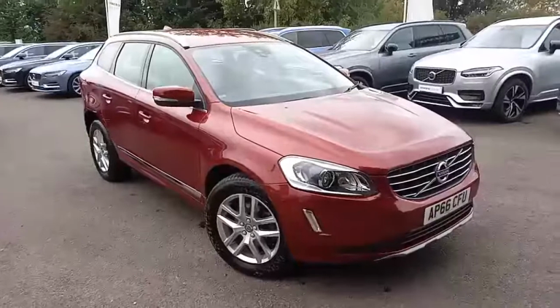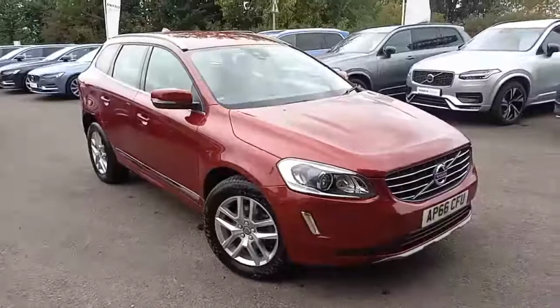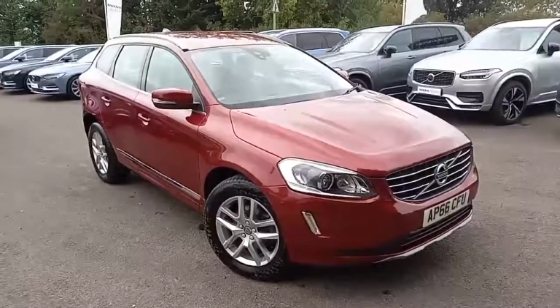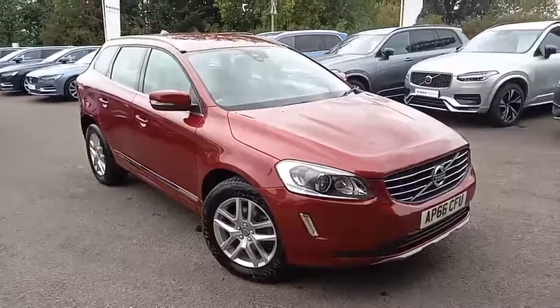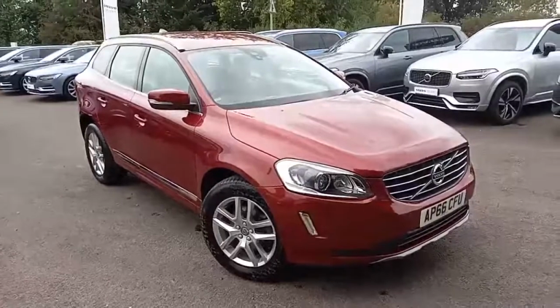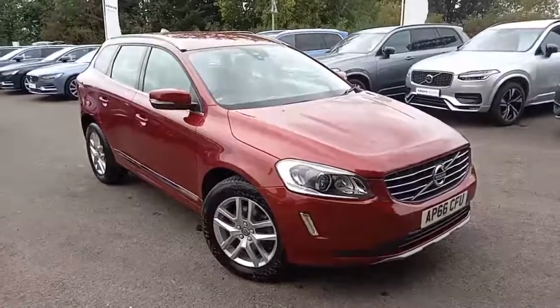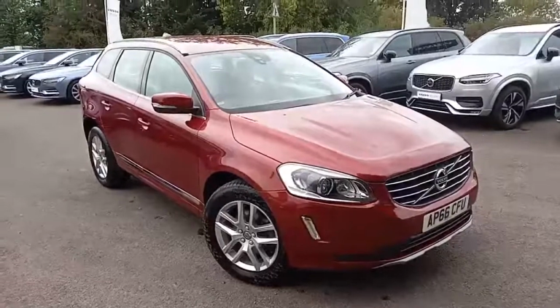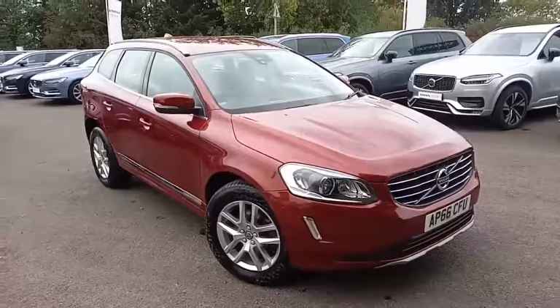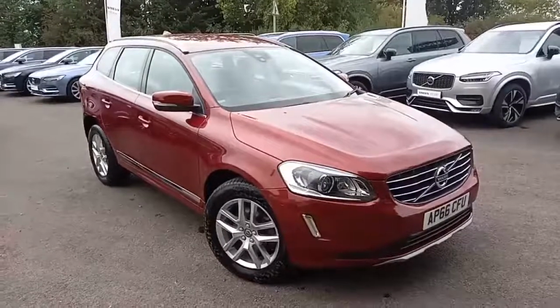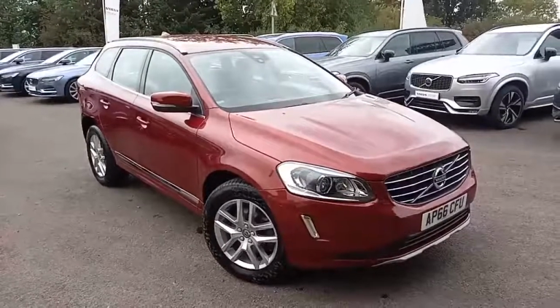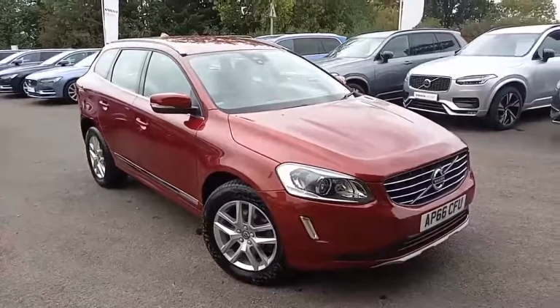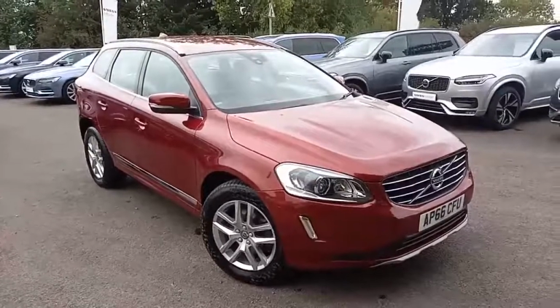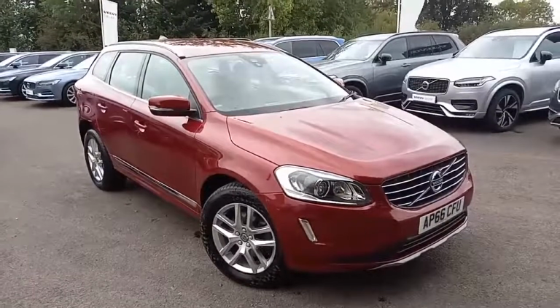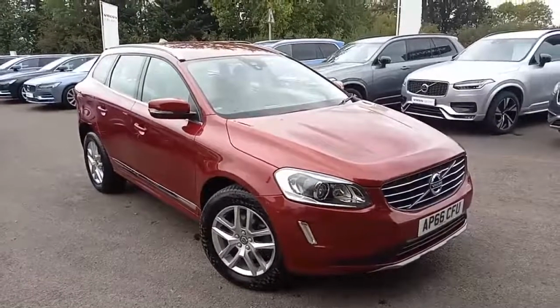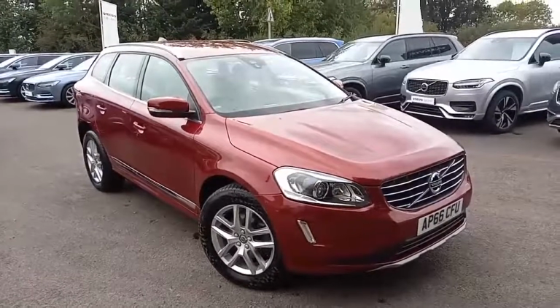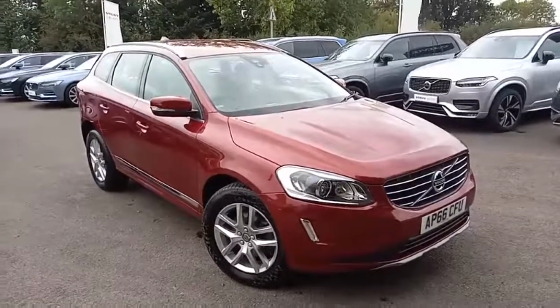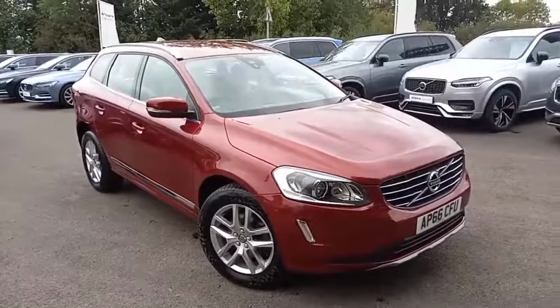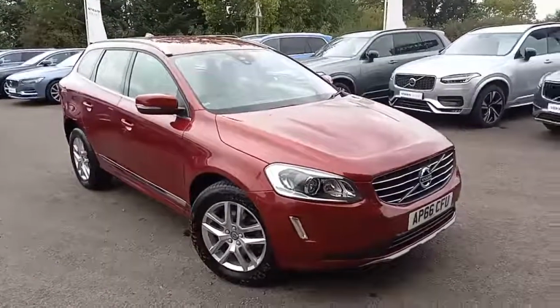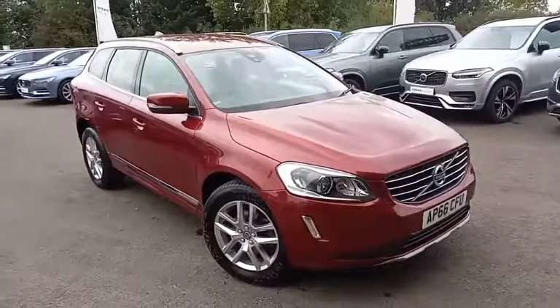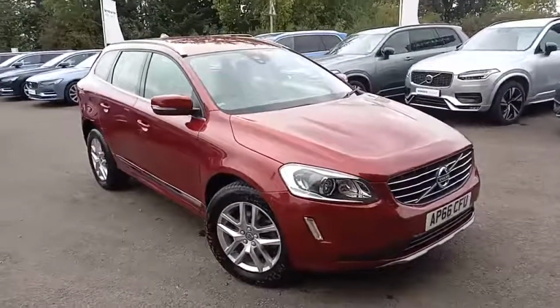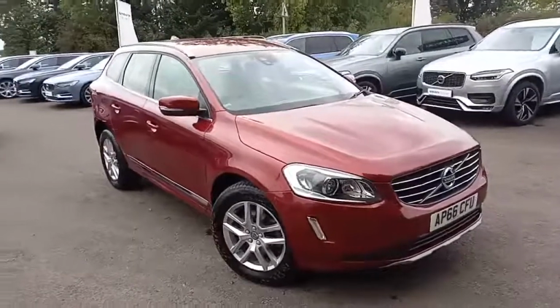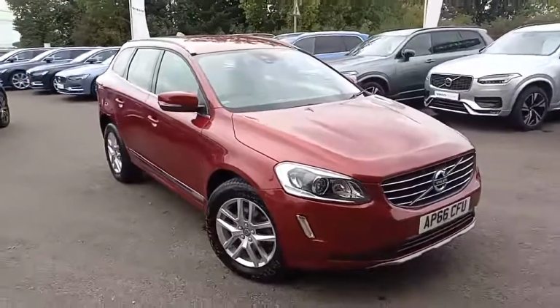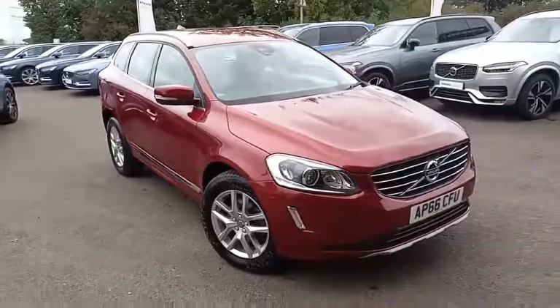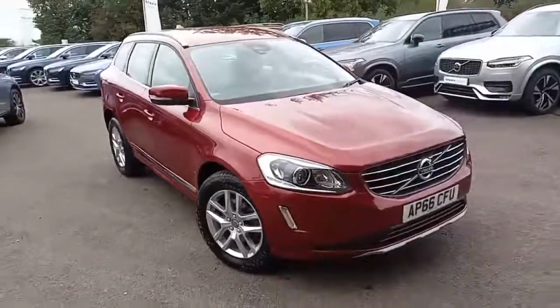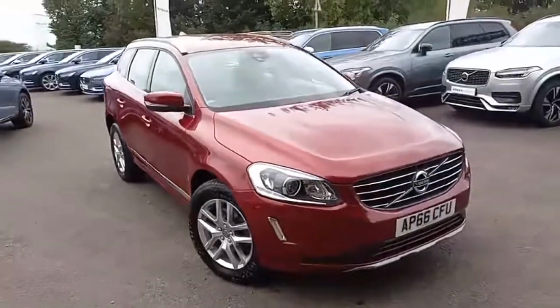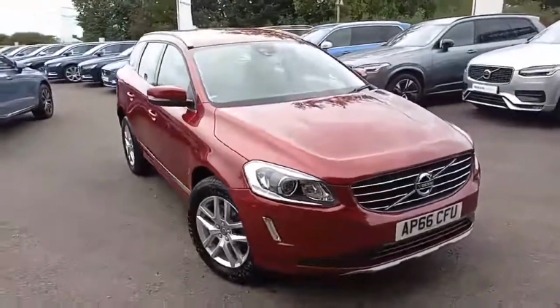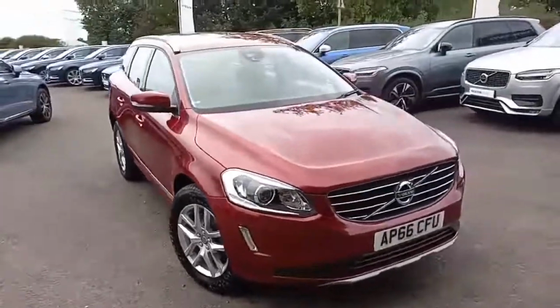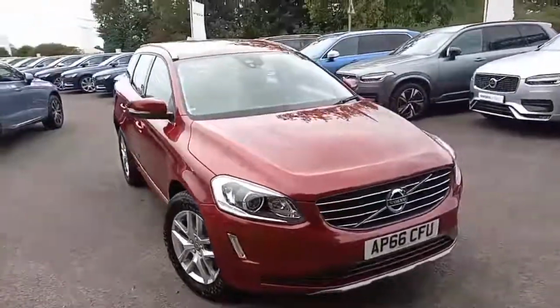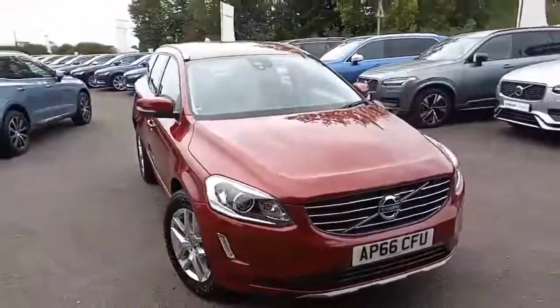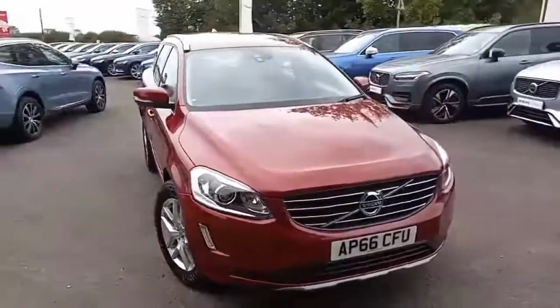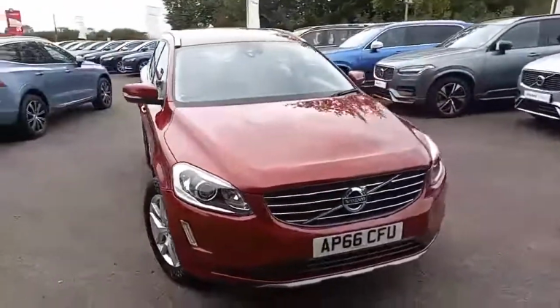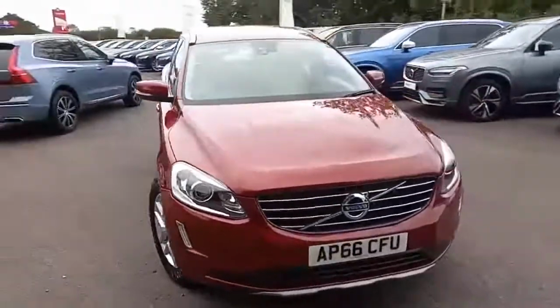Hello everyone, thank you for taking the time to have a look at this Volvo XC60 that I've got here for sale at Hilton Volvo in Downham Market.